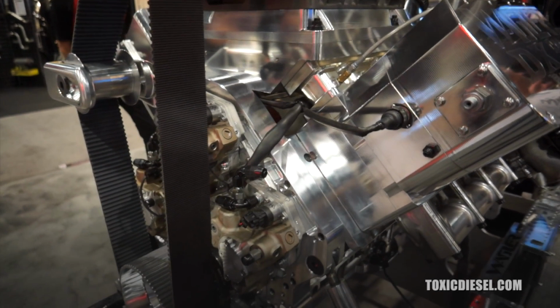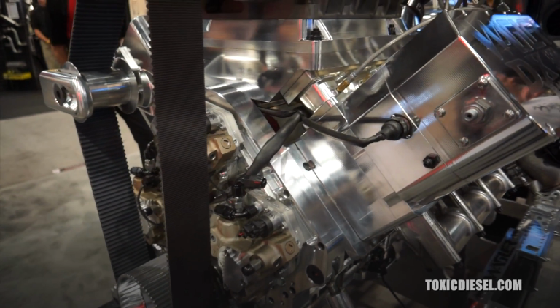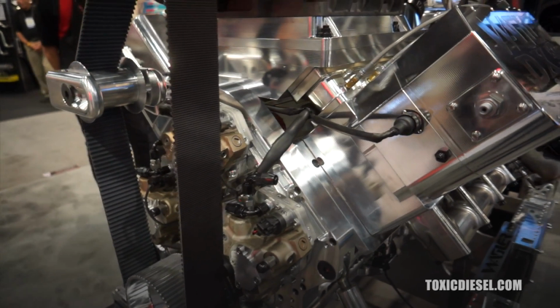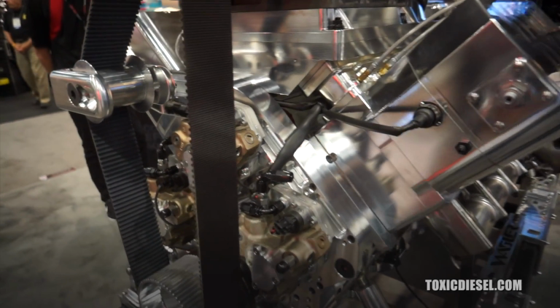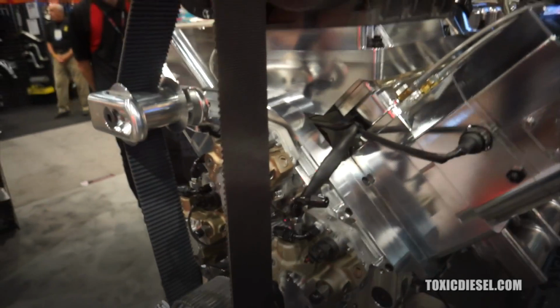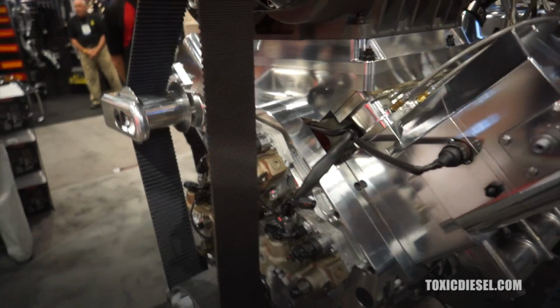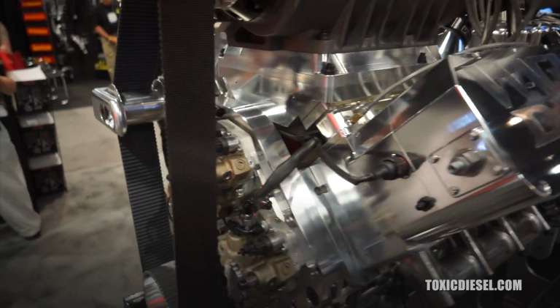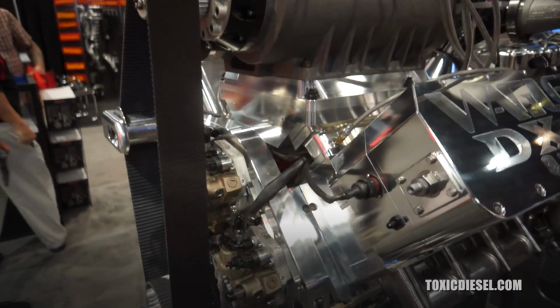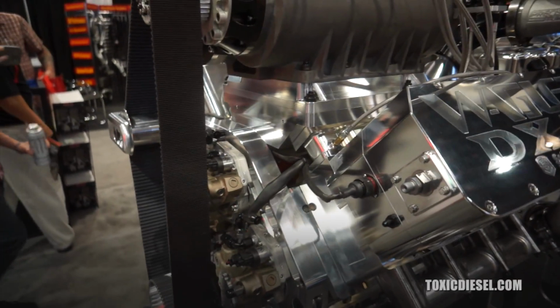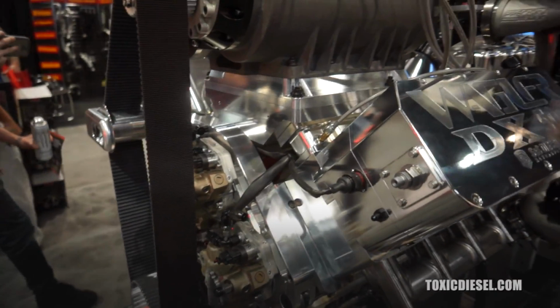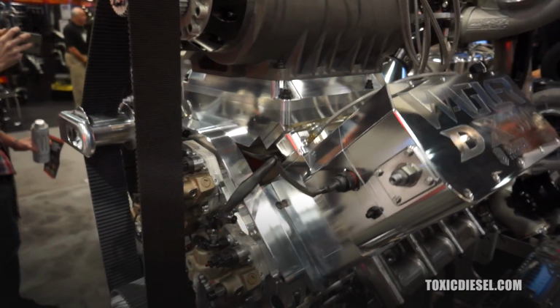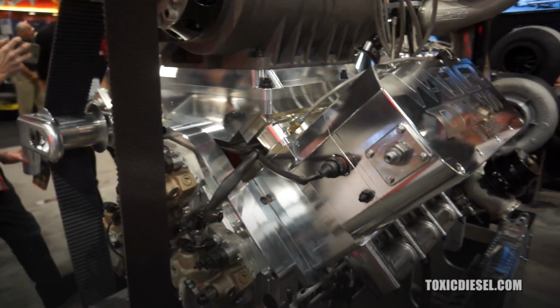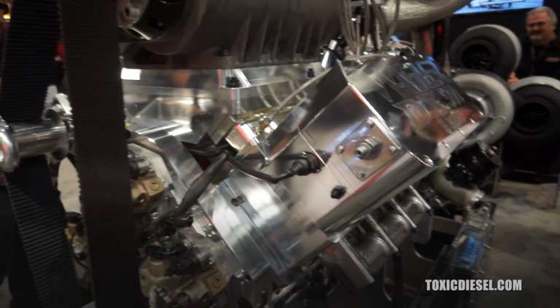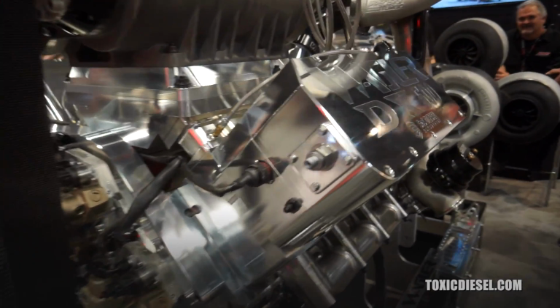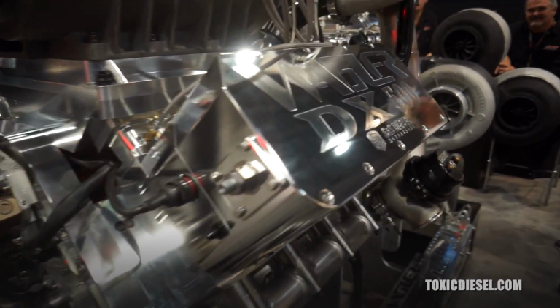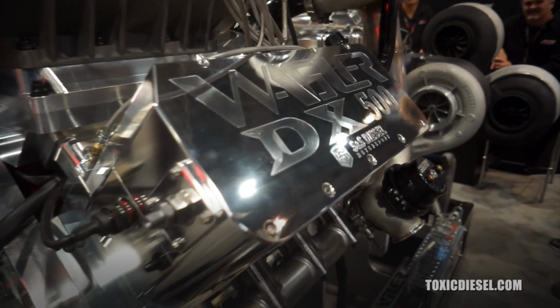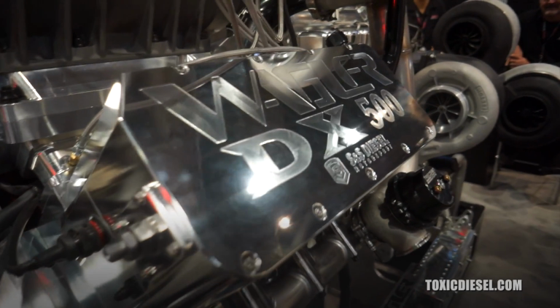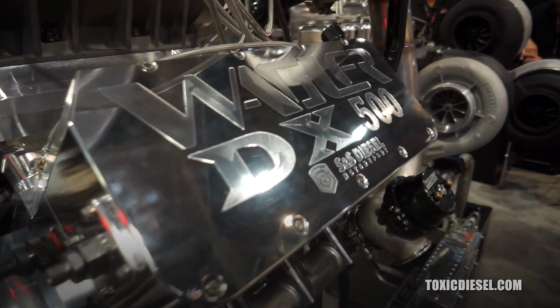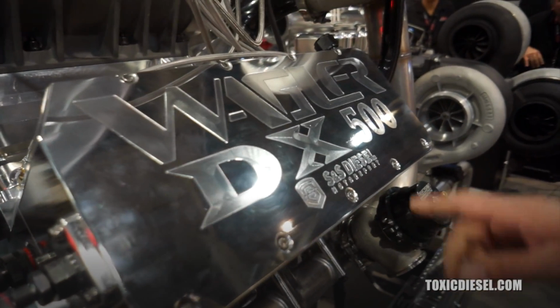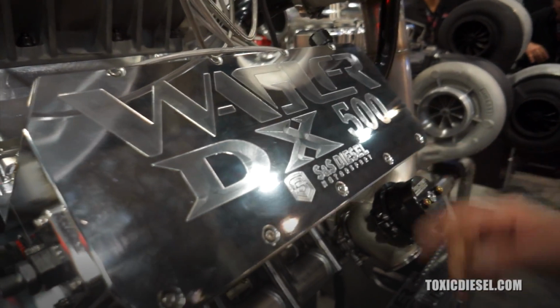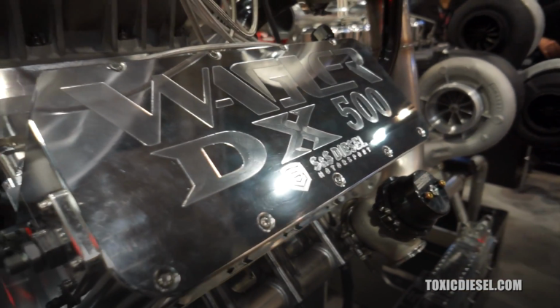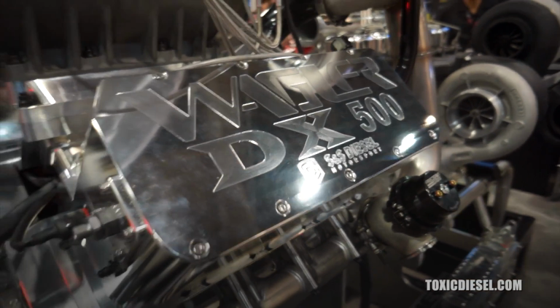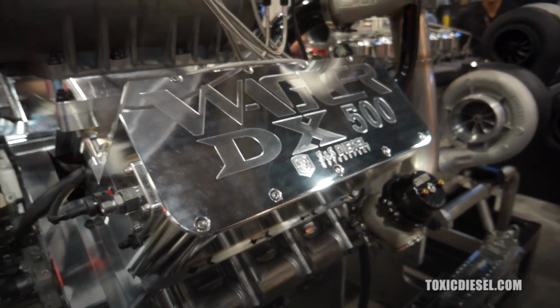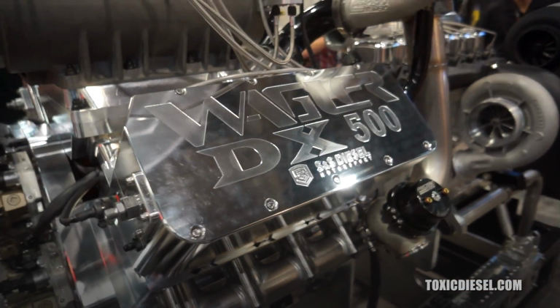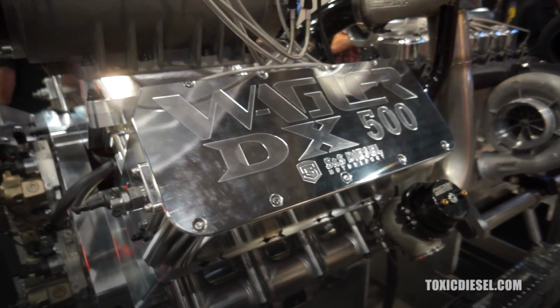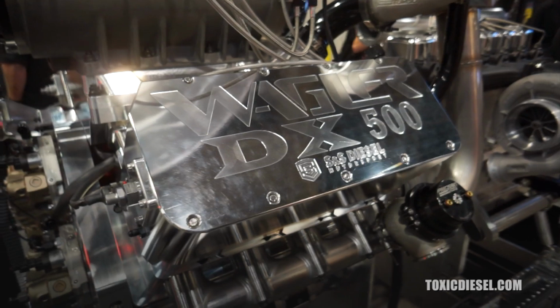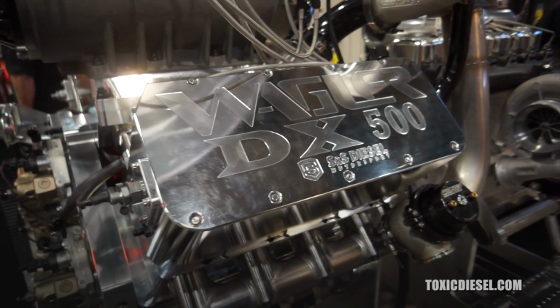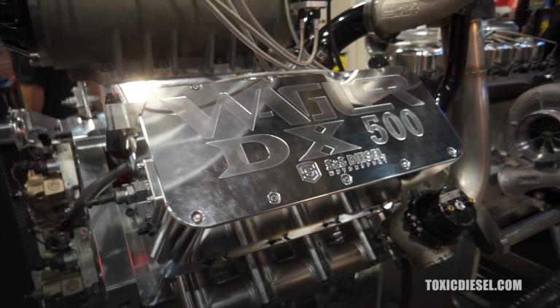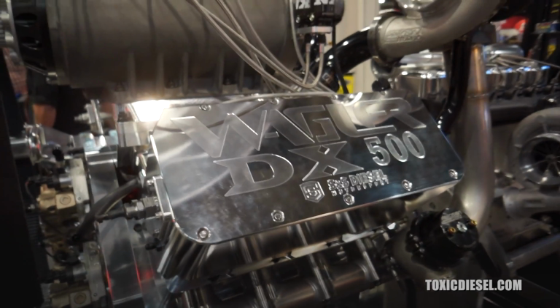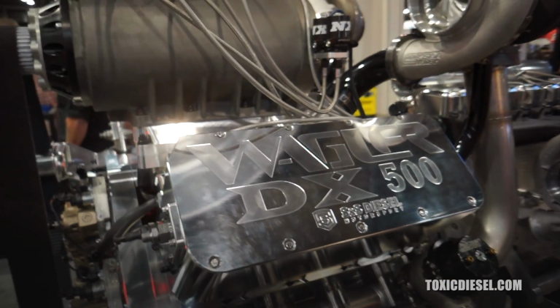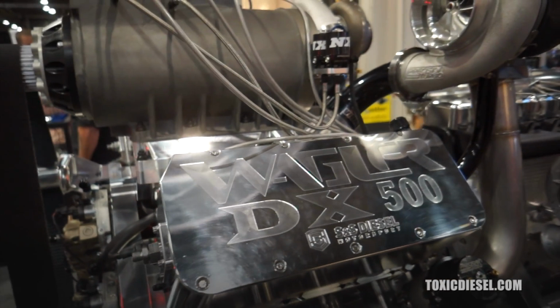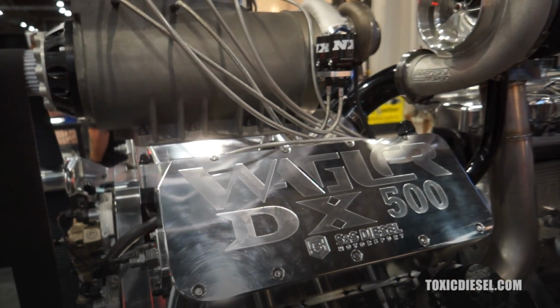Only three CP3s? Only three for now. S&S is literally going to make this thing run. Oh yeah, we're pretty sure we have the fuel side of it taken care of.